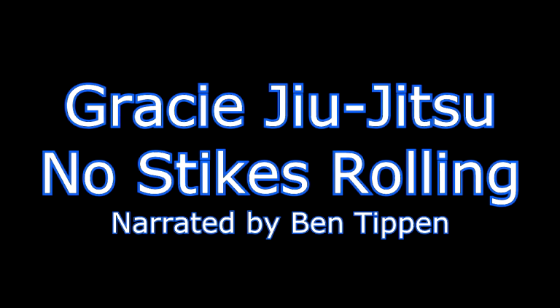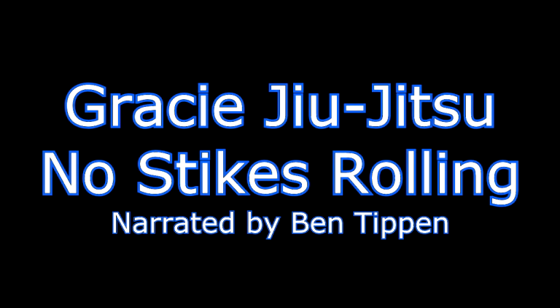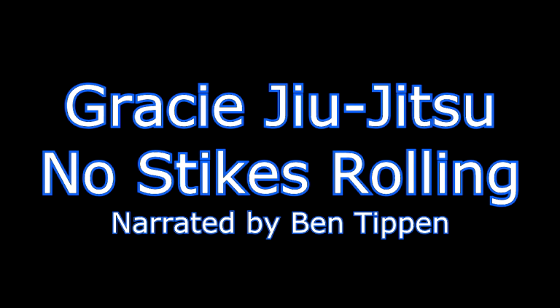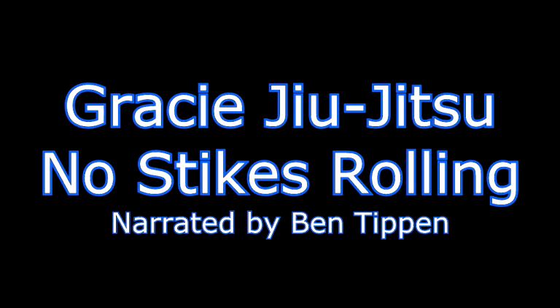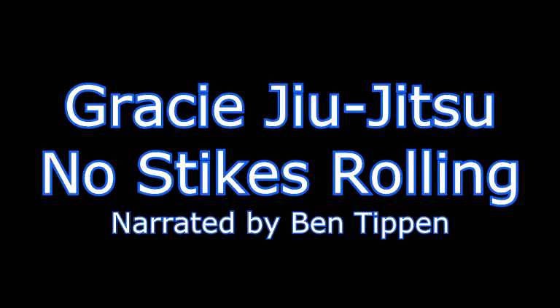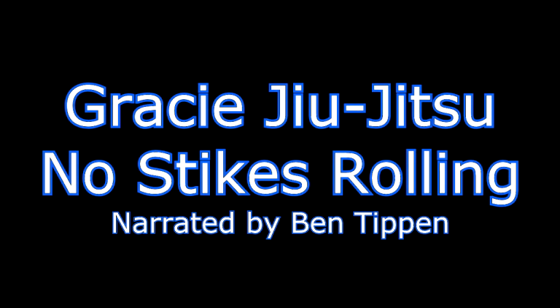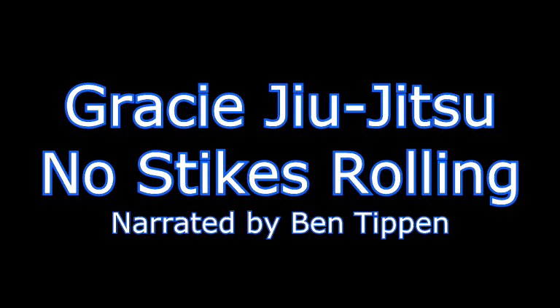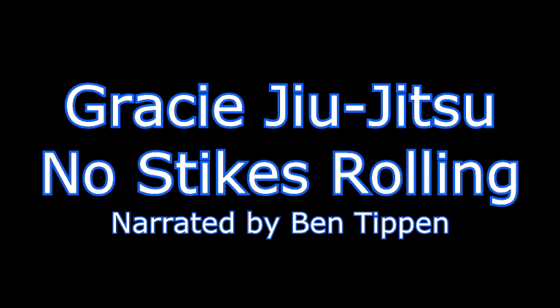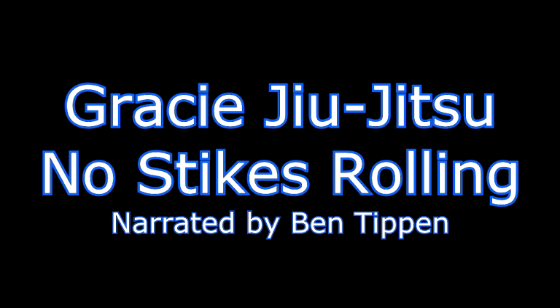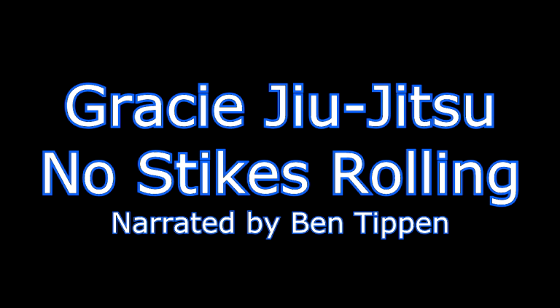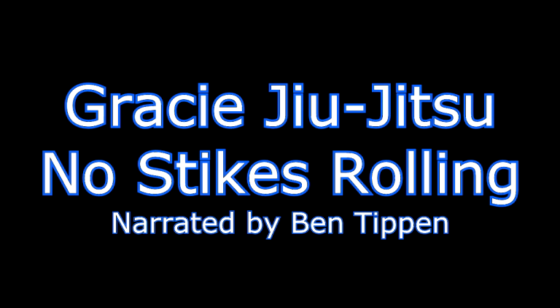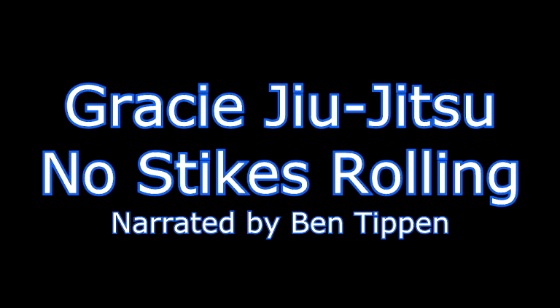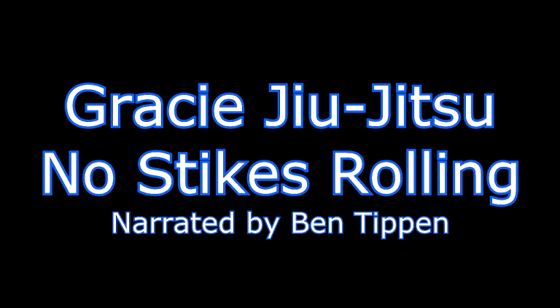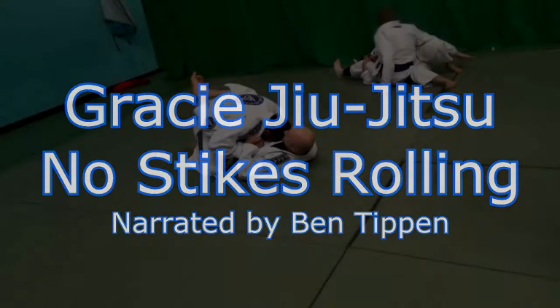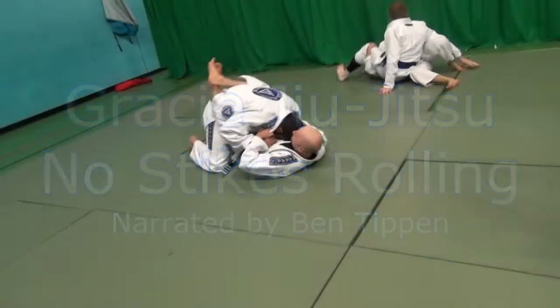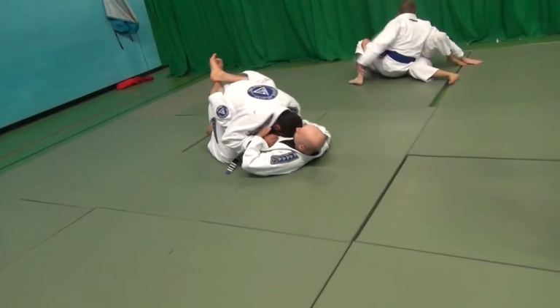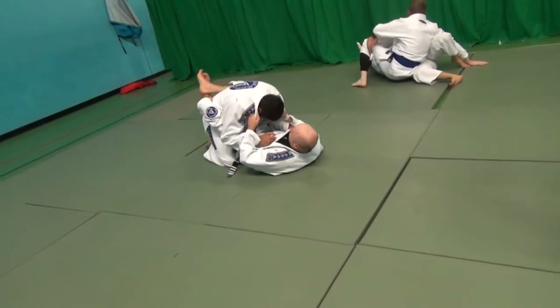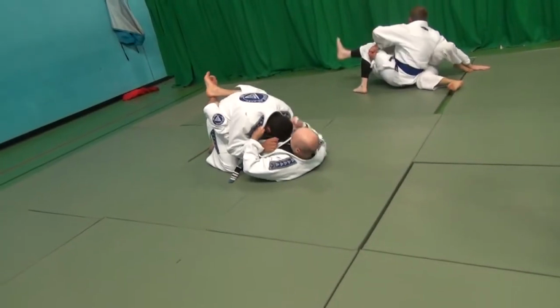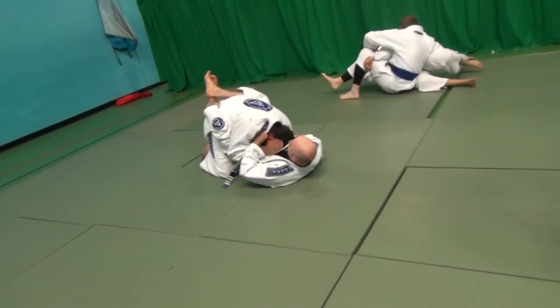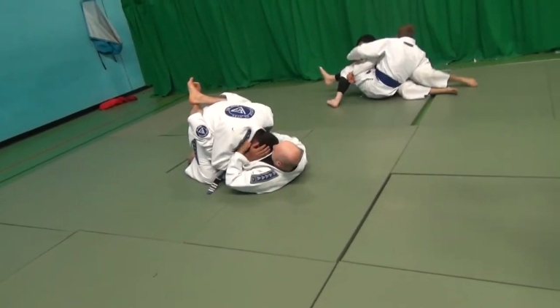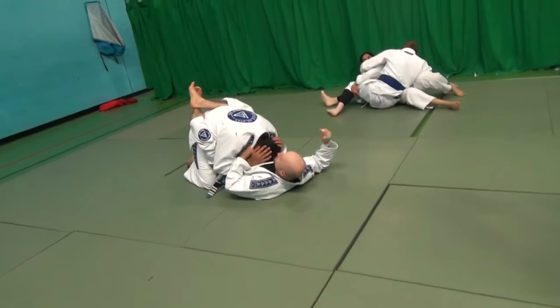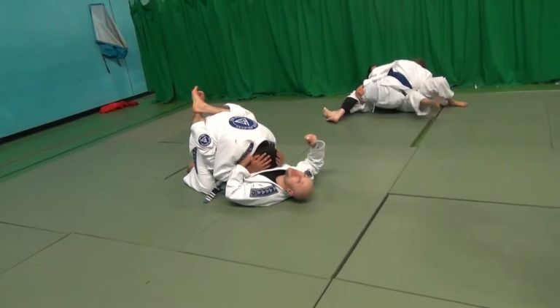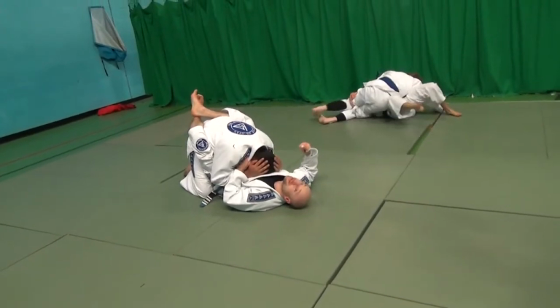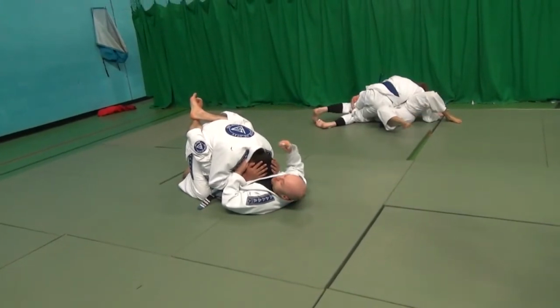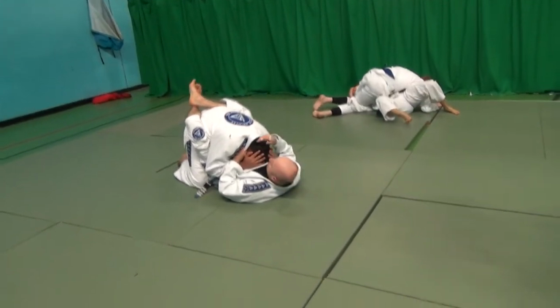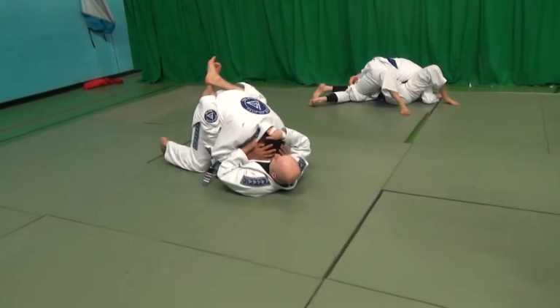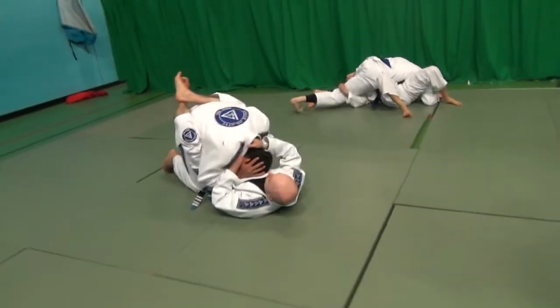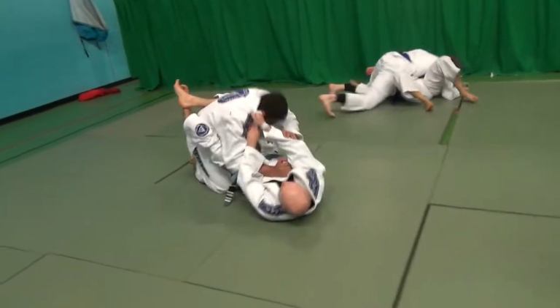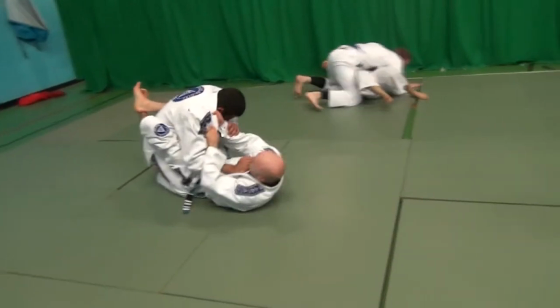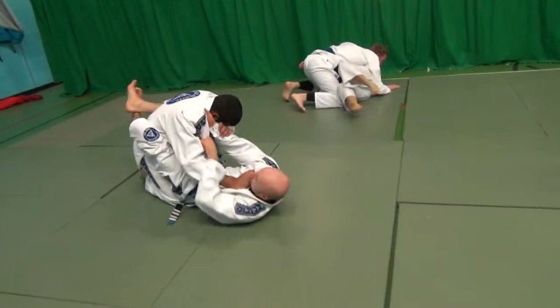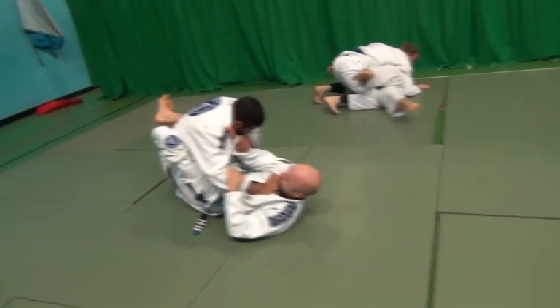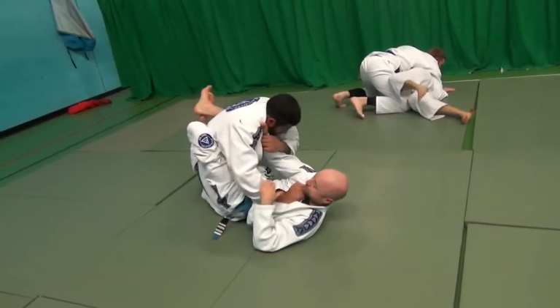Hi, this is a narrated rolling session with a student from our combatives class called Mohammed. He's towards the end of the combatives curriculum, so he's nearly a blue belt.